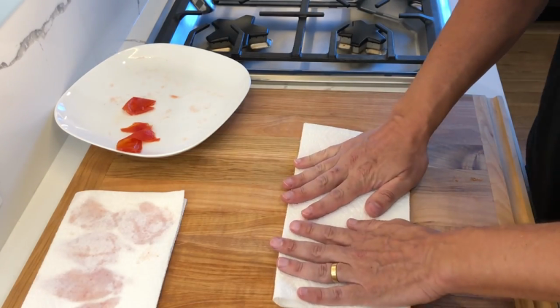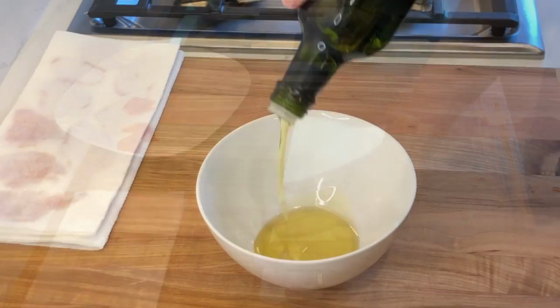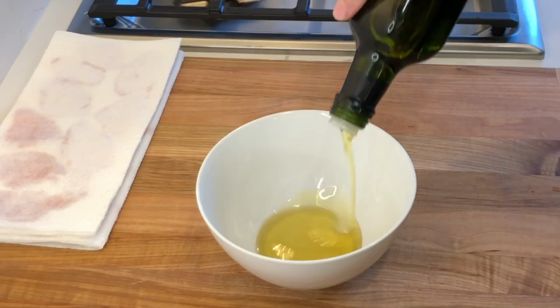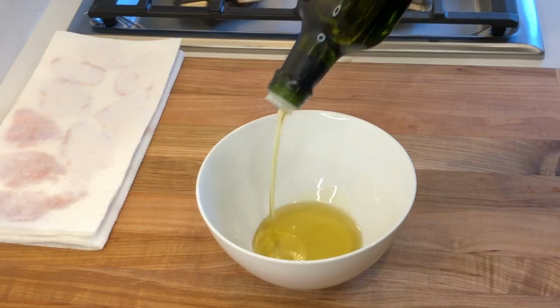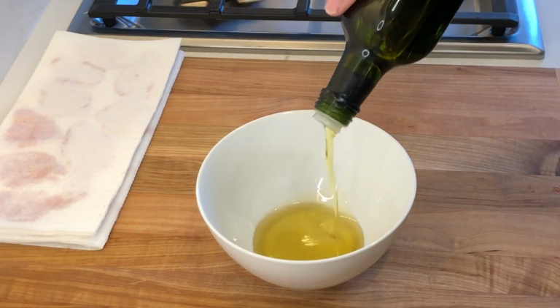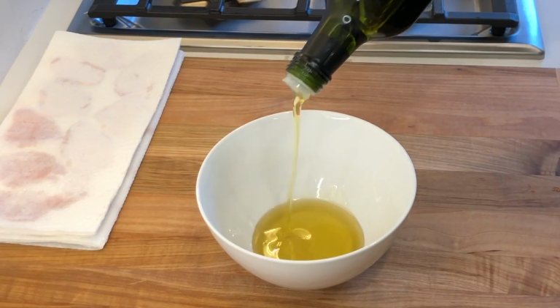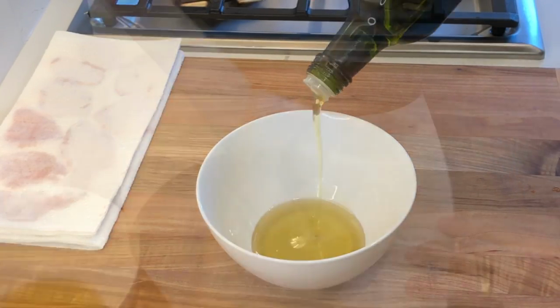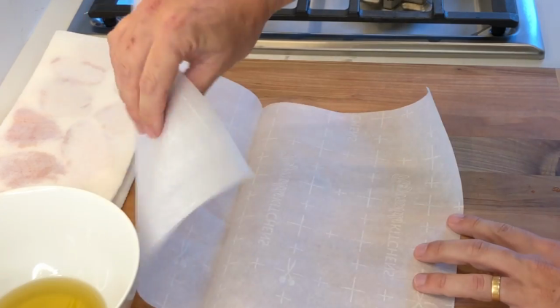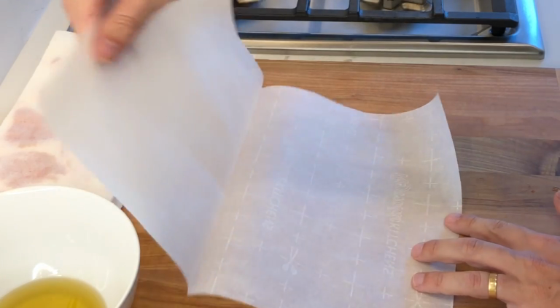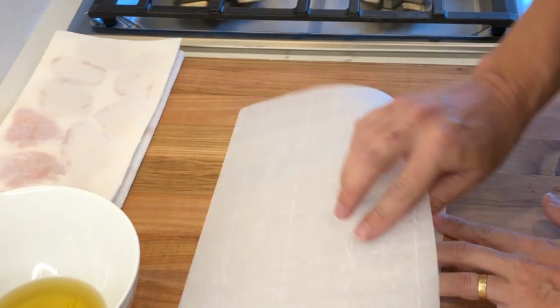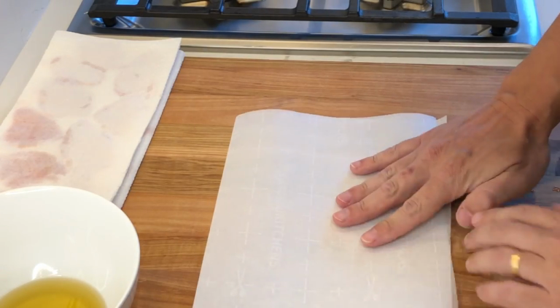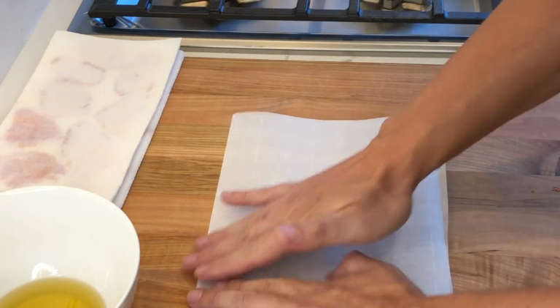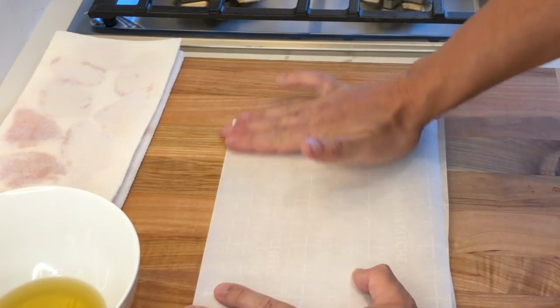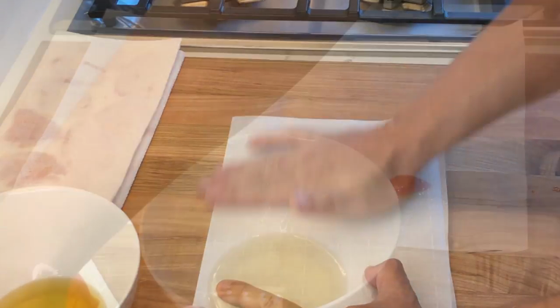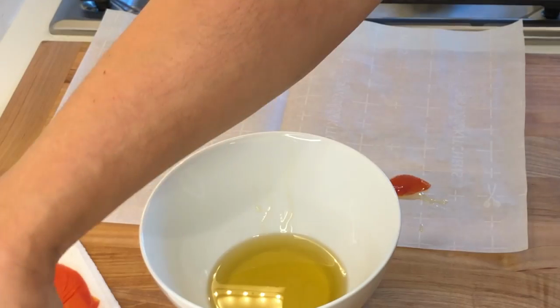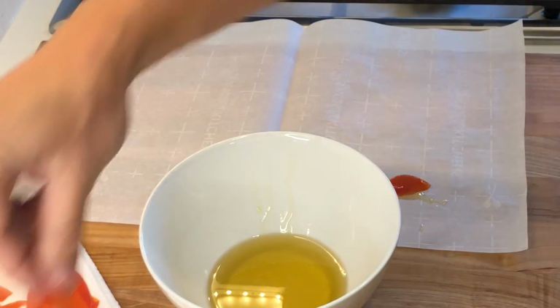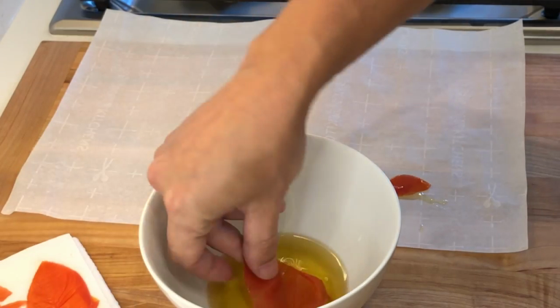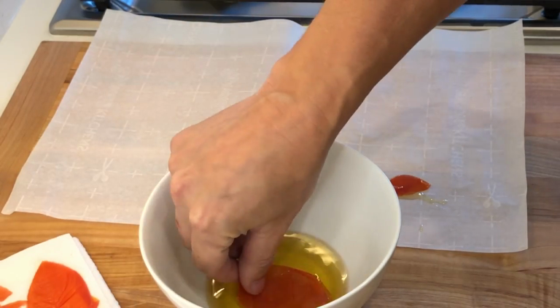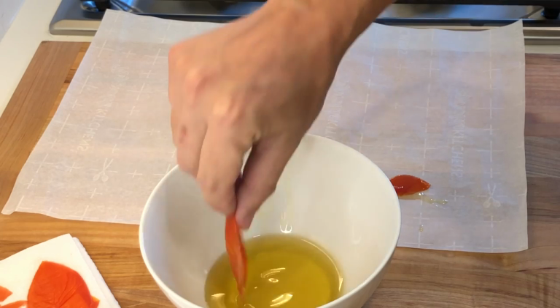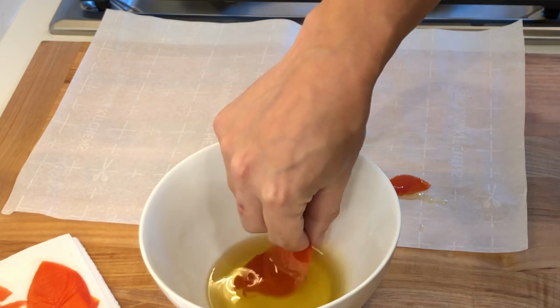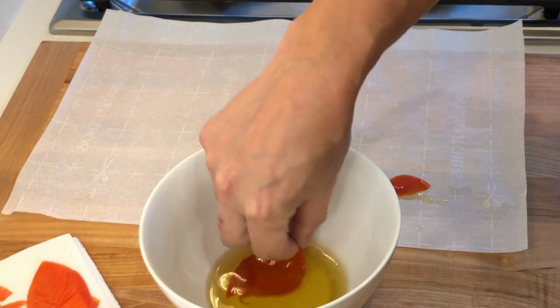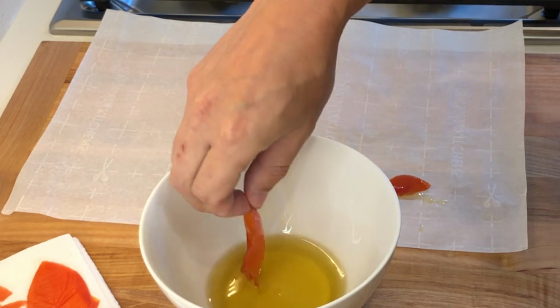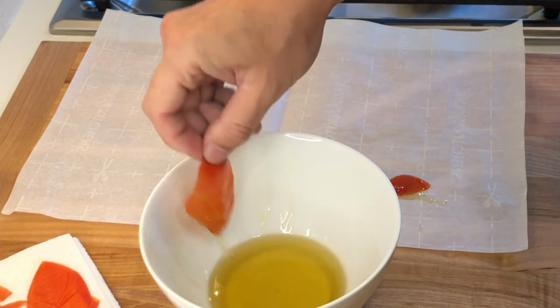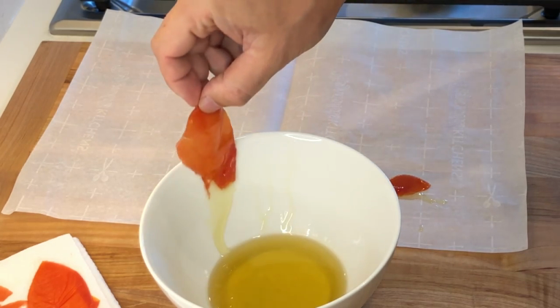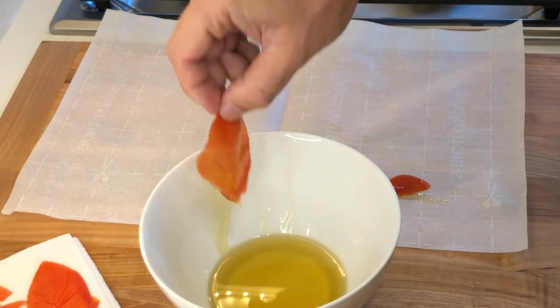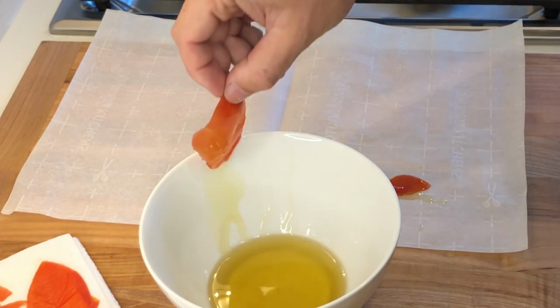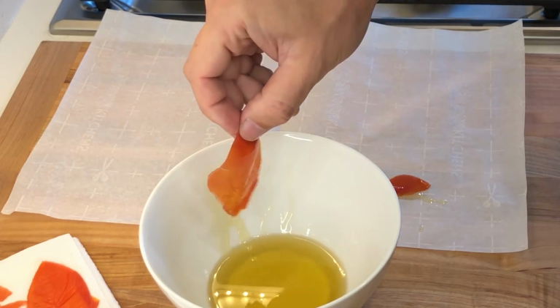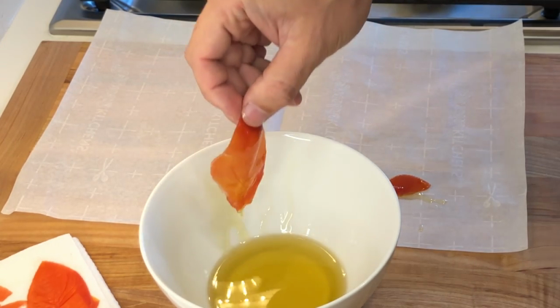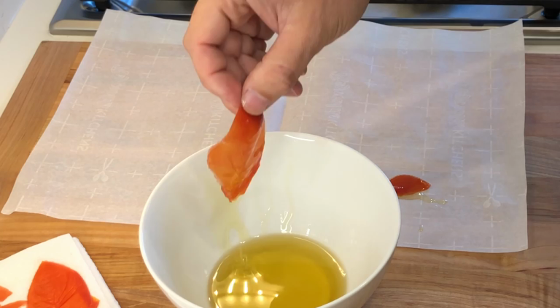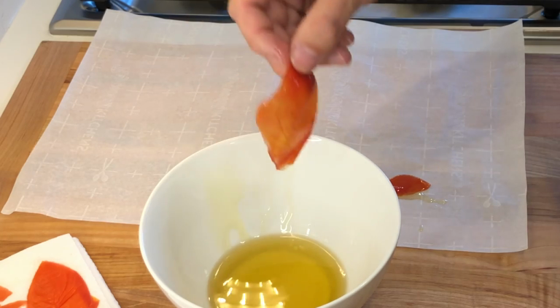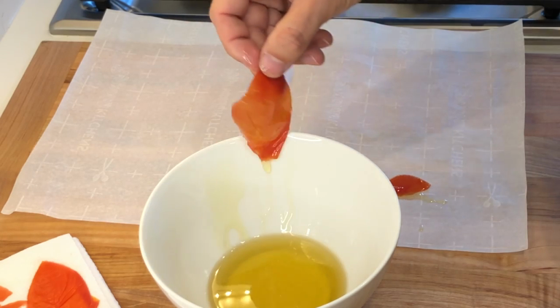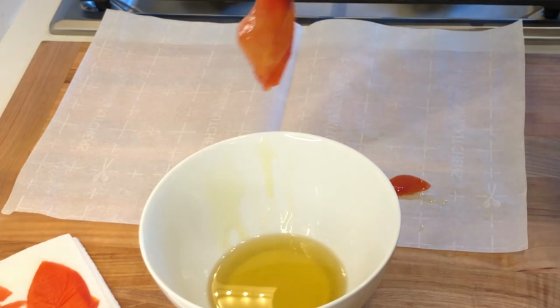Add some vegetable oil to a bowl. Then get a piece of parchment paper and fold it in half. Dip and coat the tomato skins with the oil, then try to lay them flat in one half of the parchment paper.